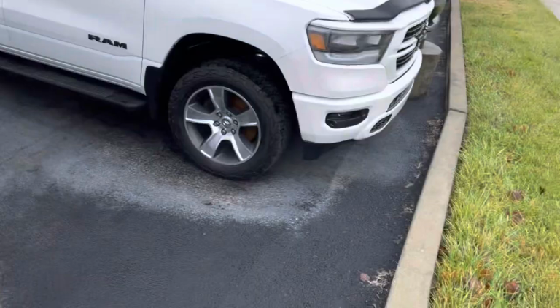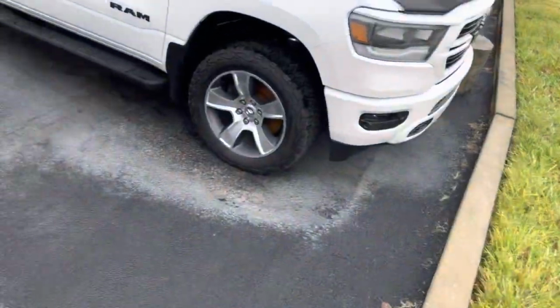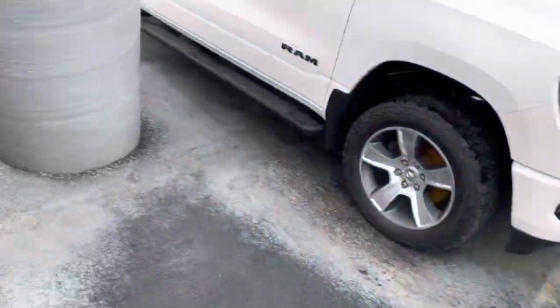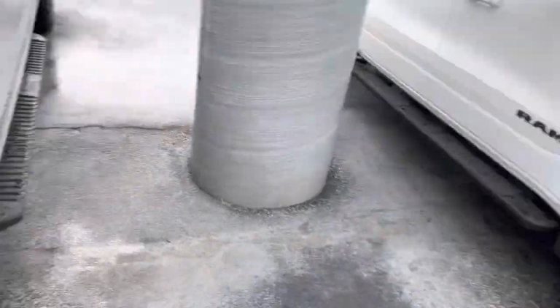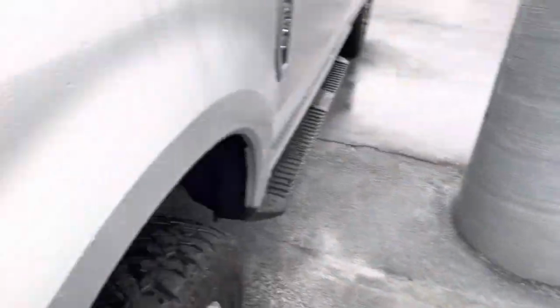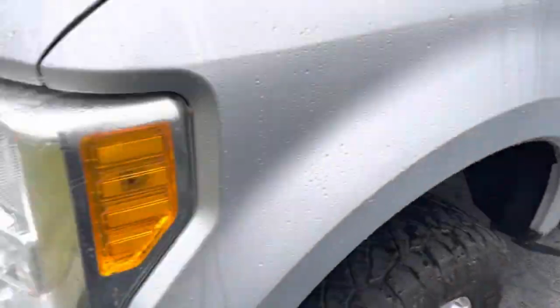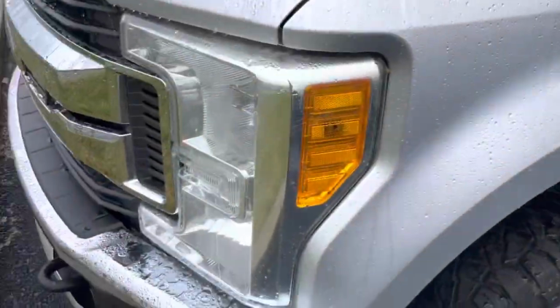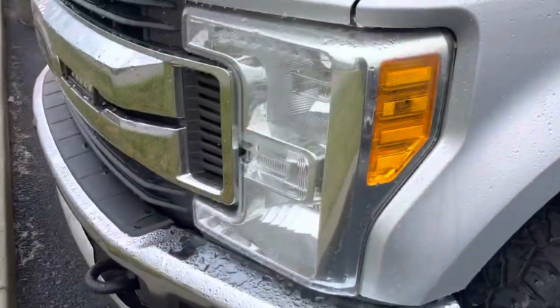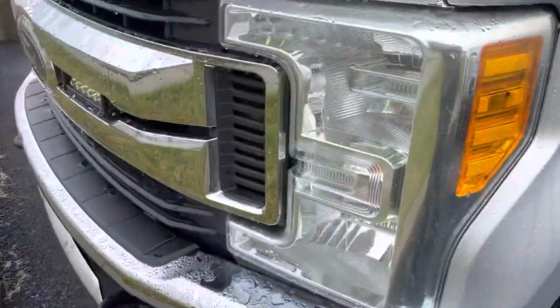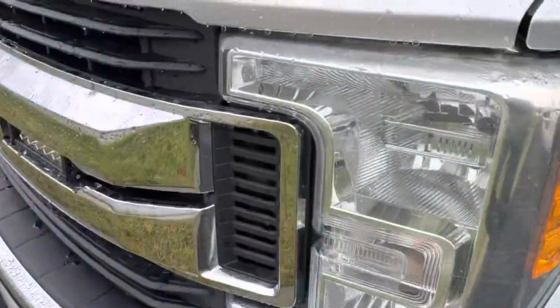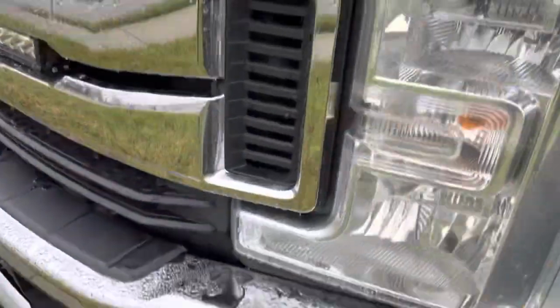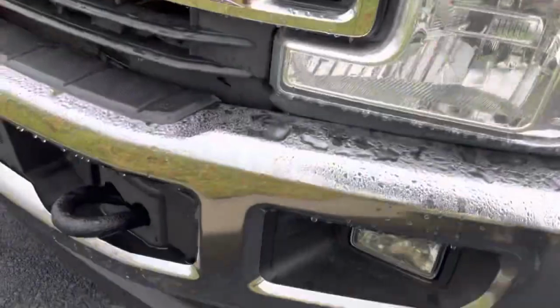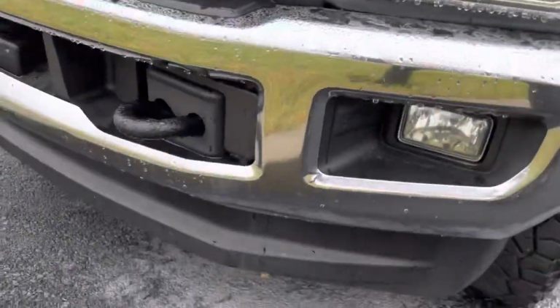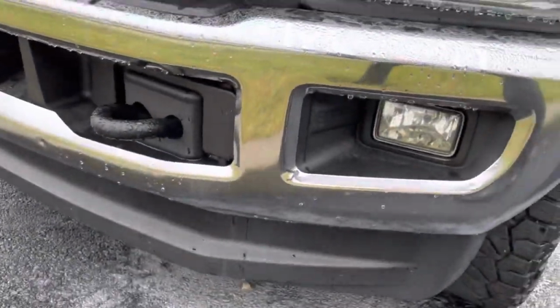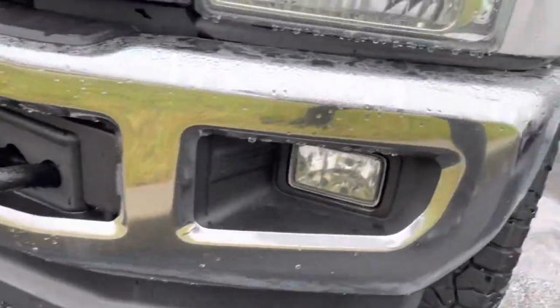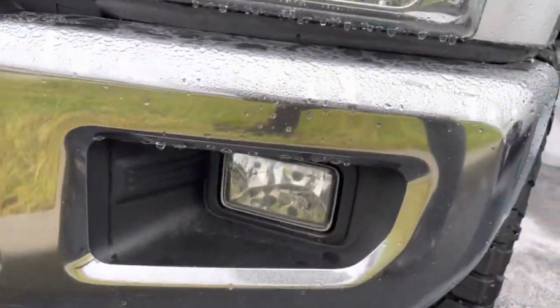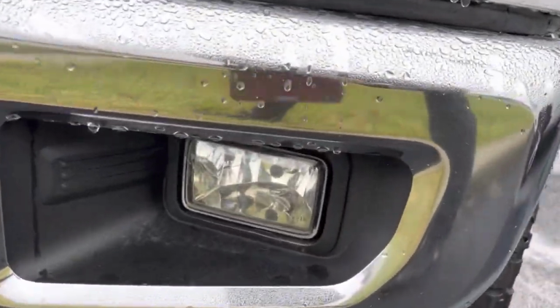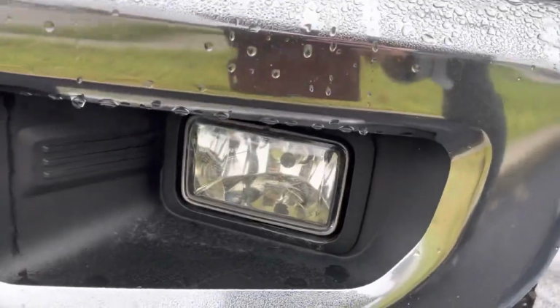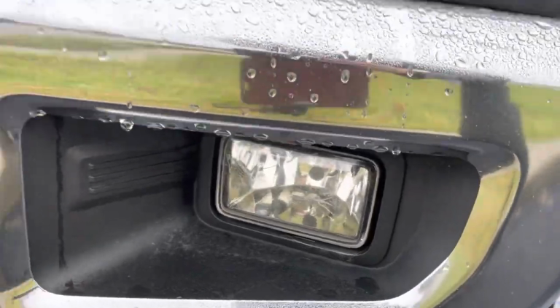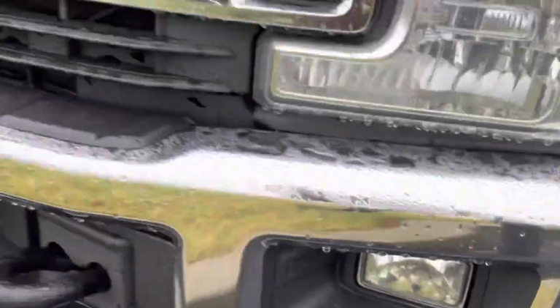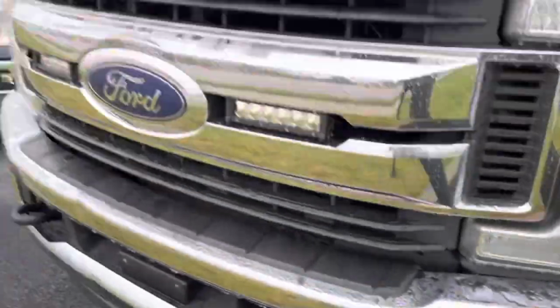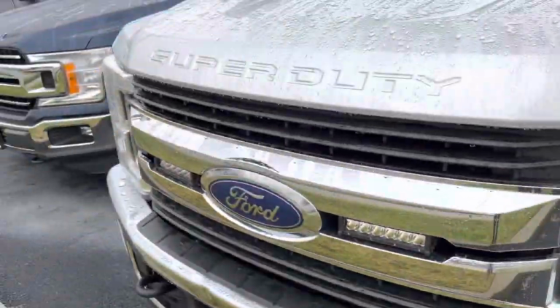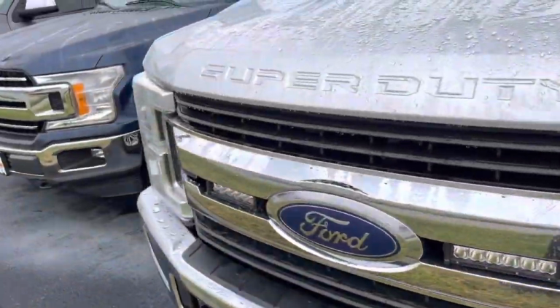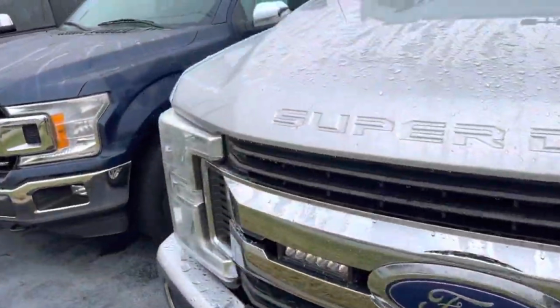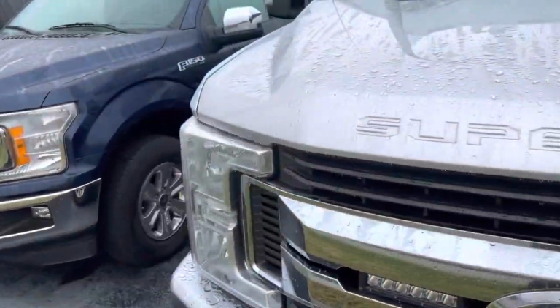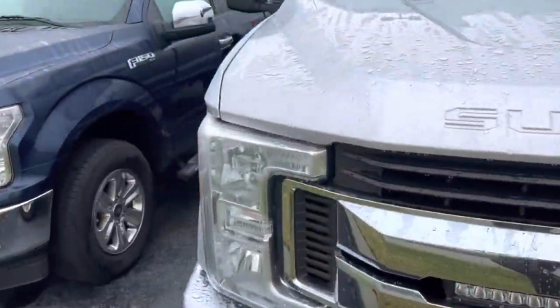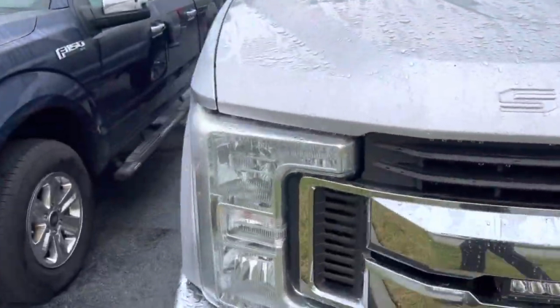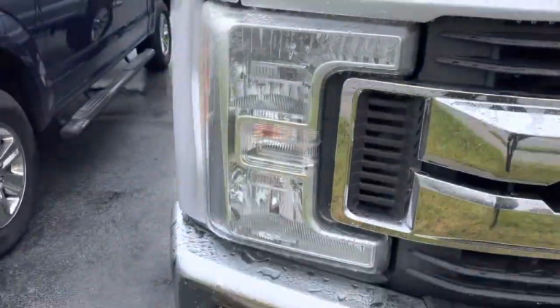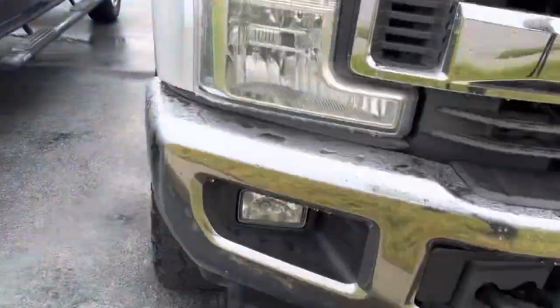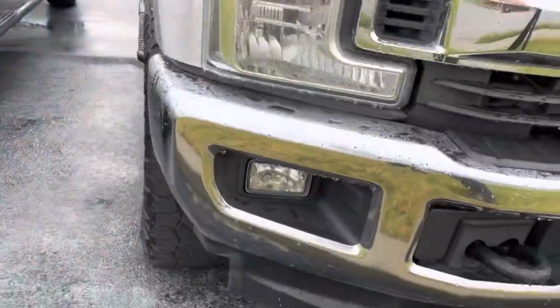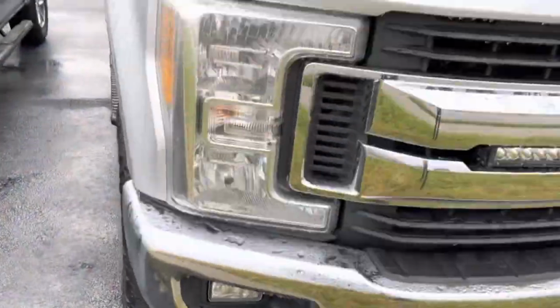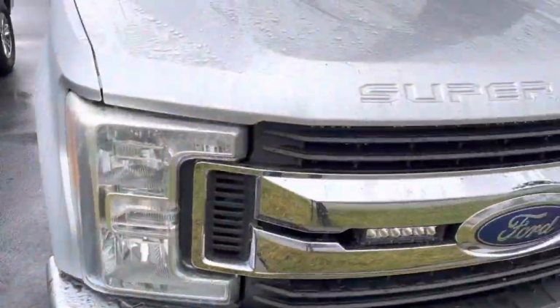Alright, let's go to the interior. I can see these headlights have got a little grime on them, fog lights, a couple of scratches — nothing busted.